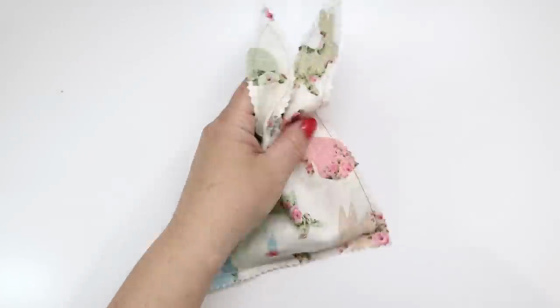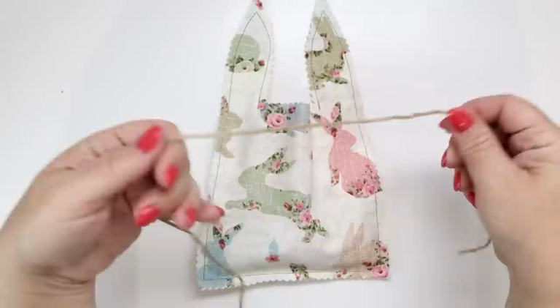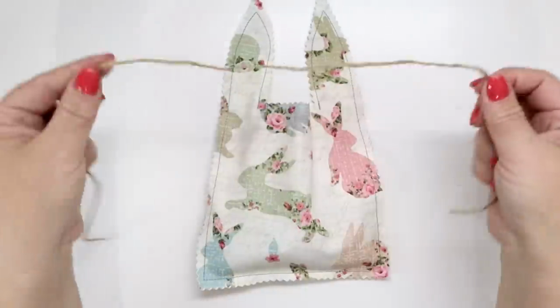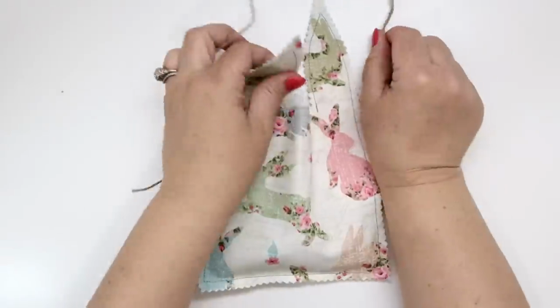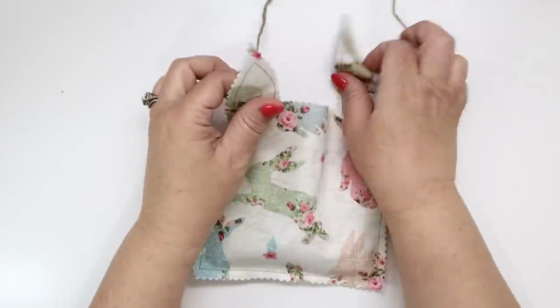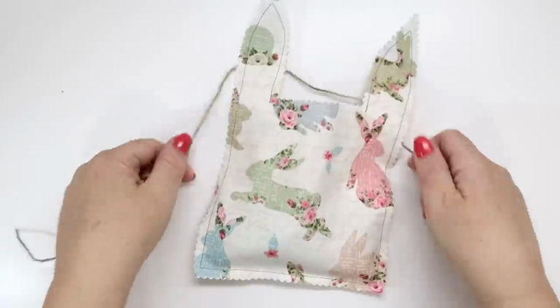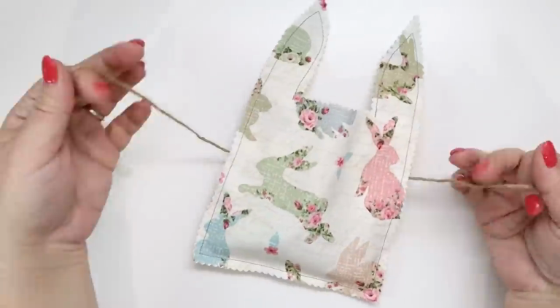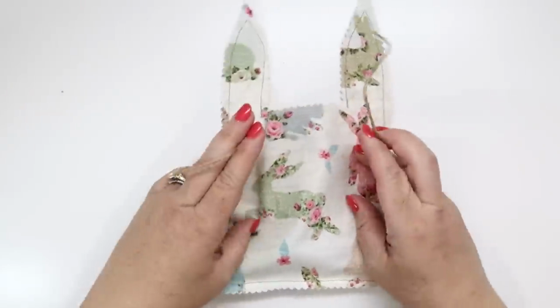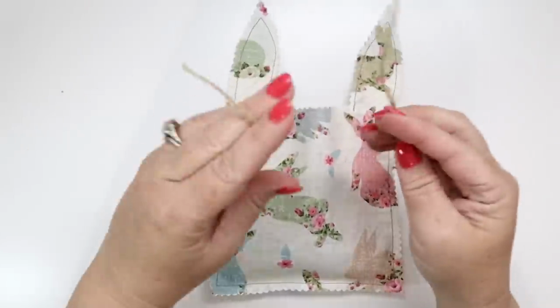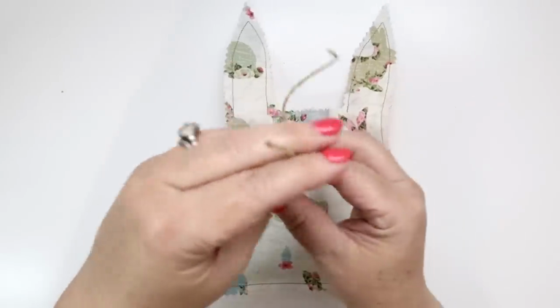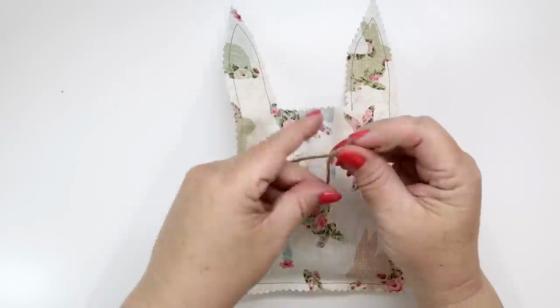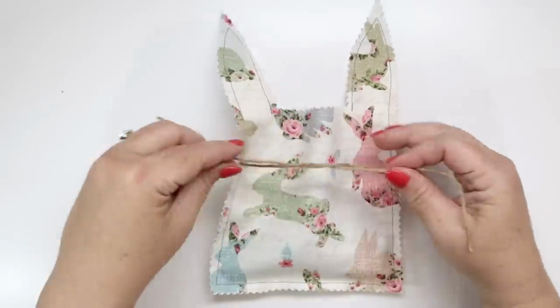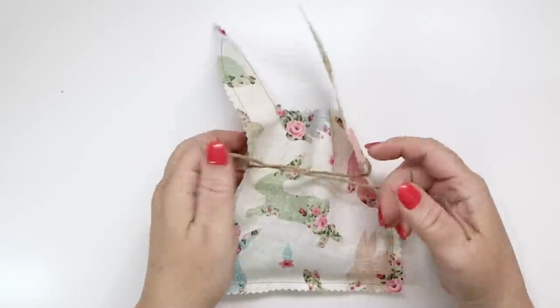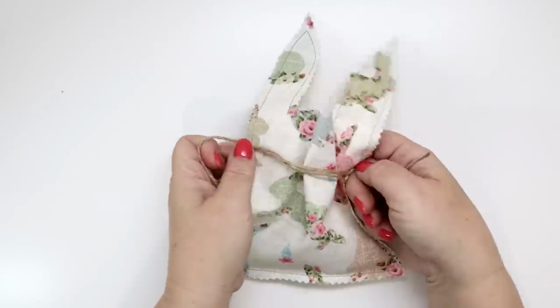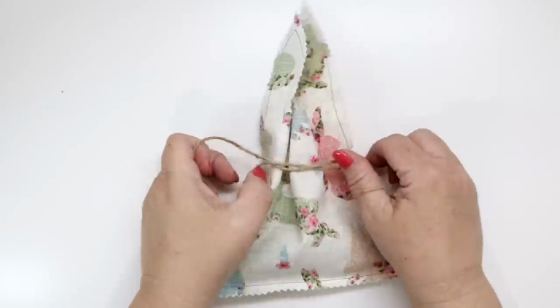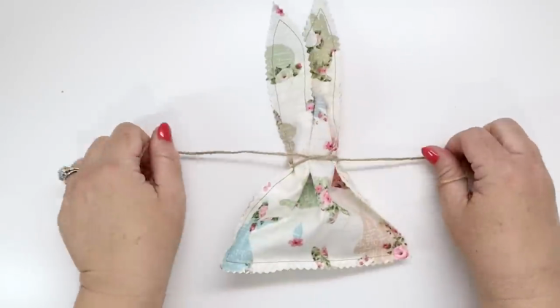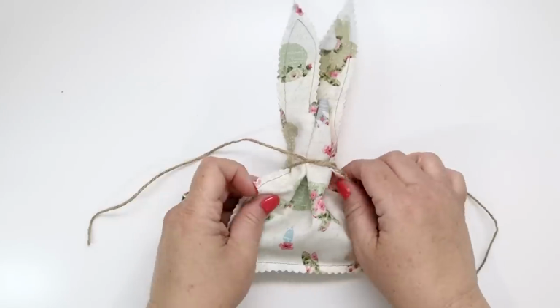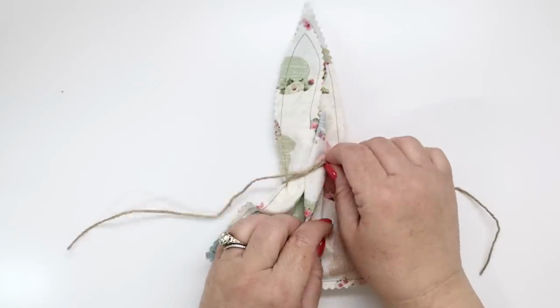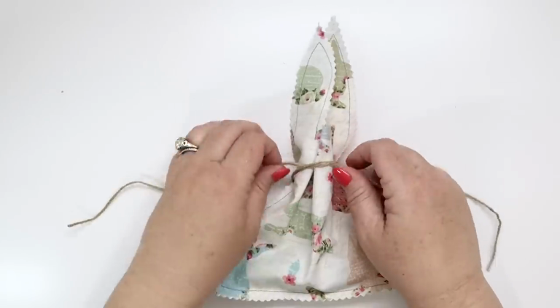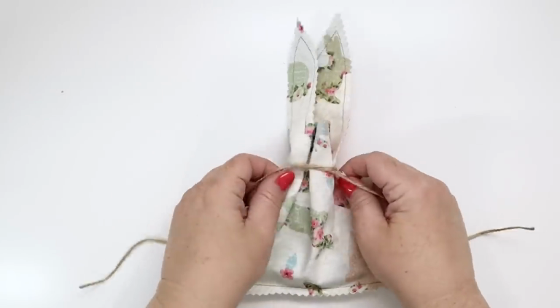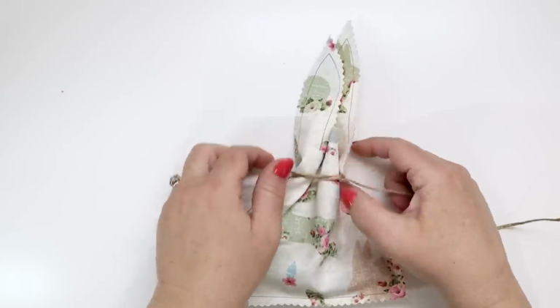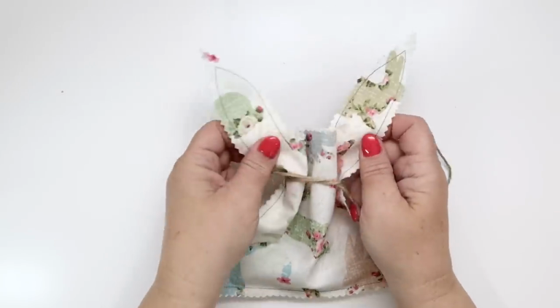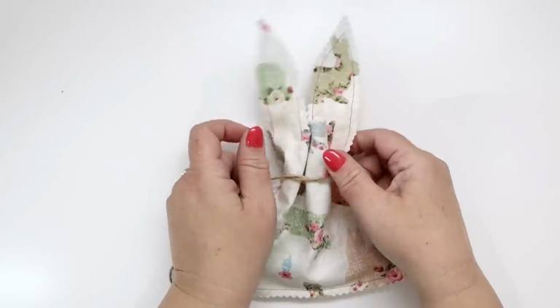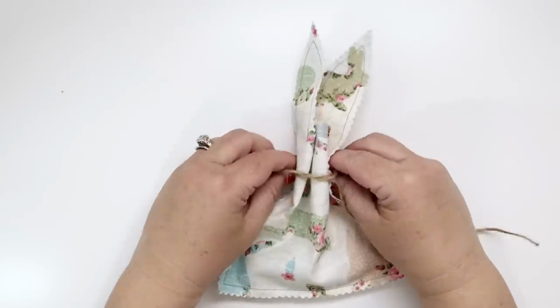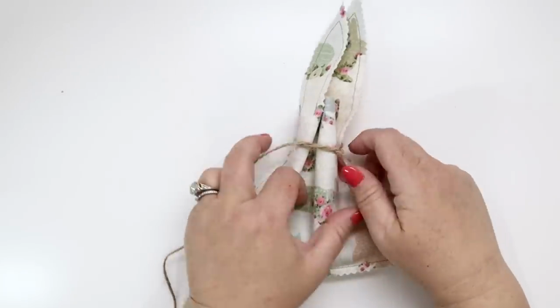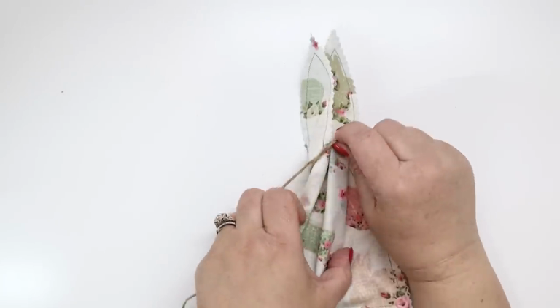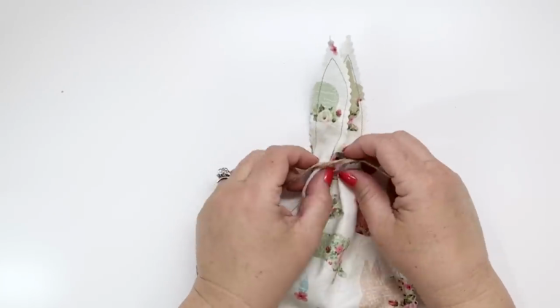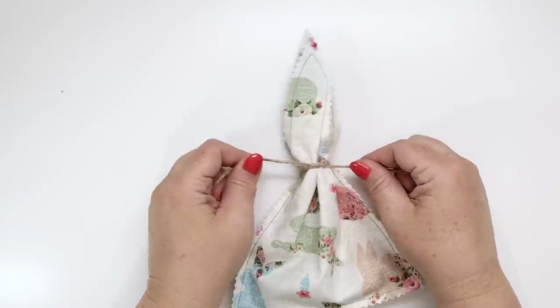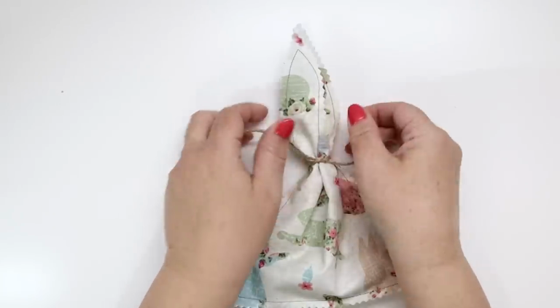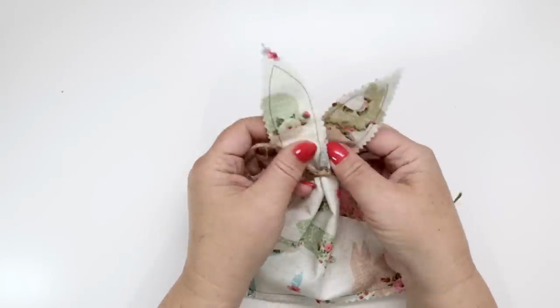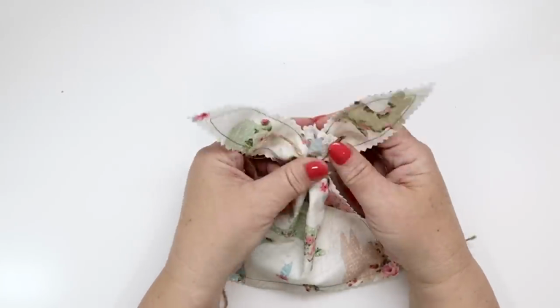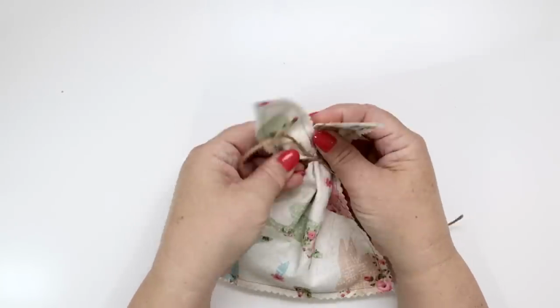You're going to need about 20 inches of twine to wrap around. It really depends where you want to wrap it — you can wrap it low or high. Just make sure that at the top it looks like bunny ears.